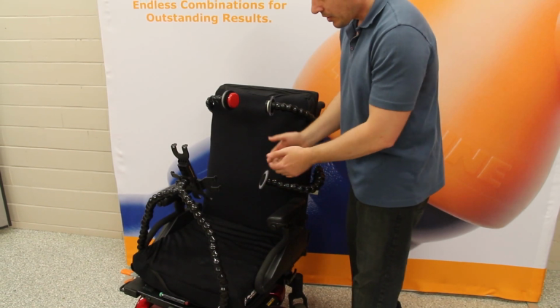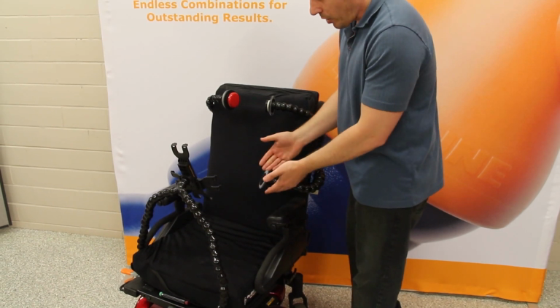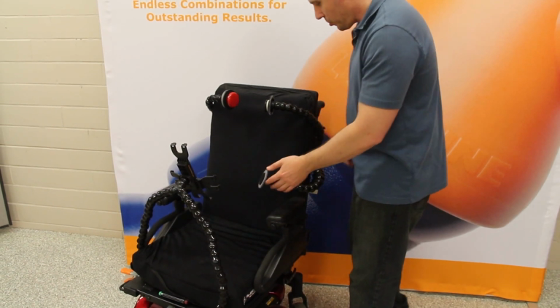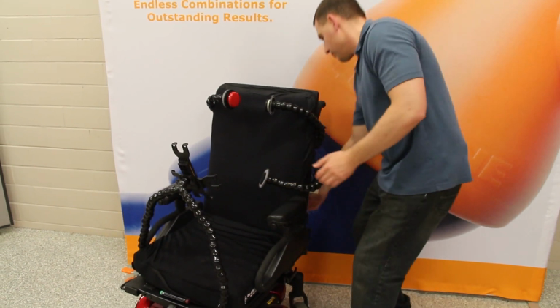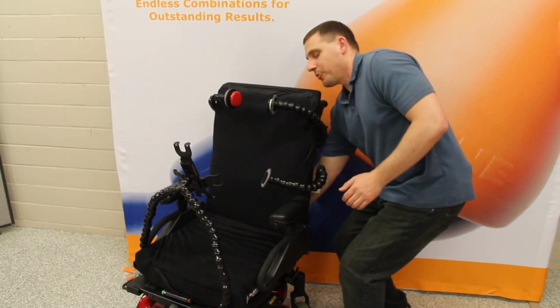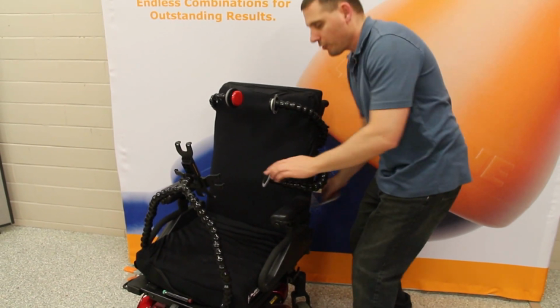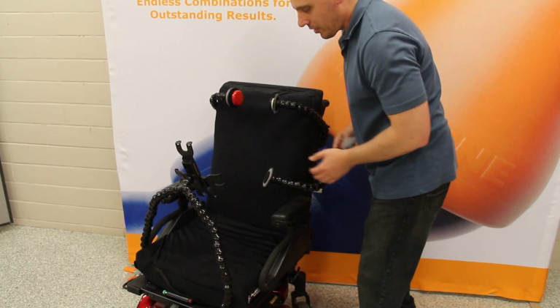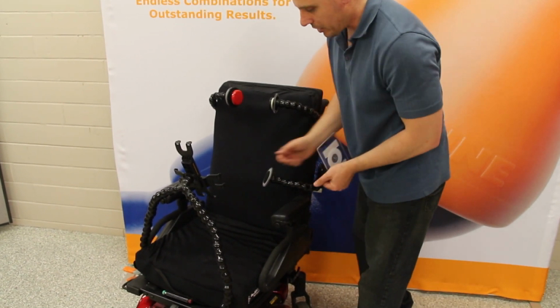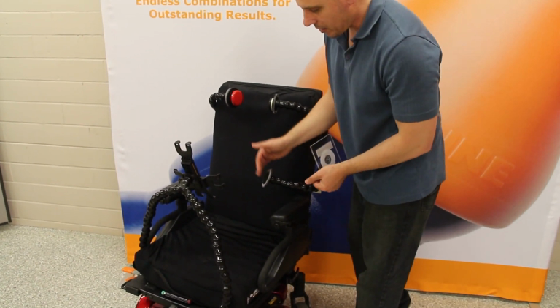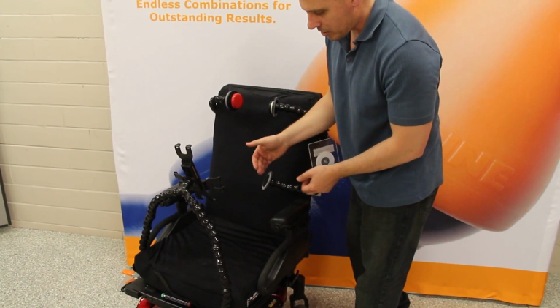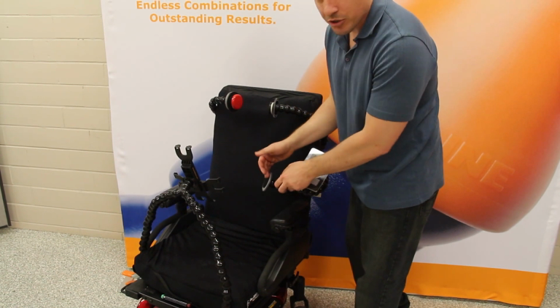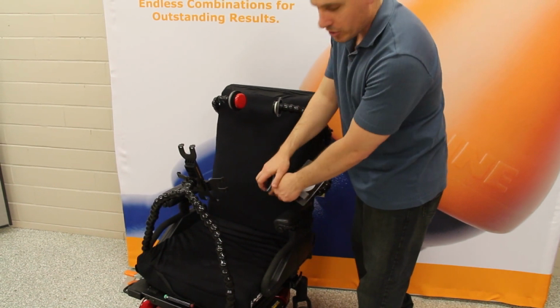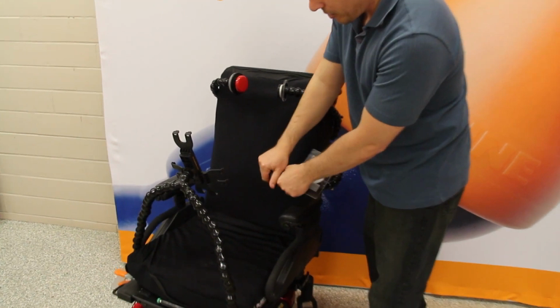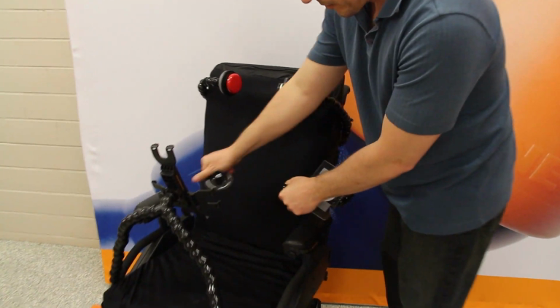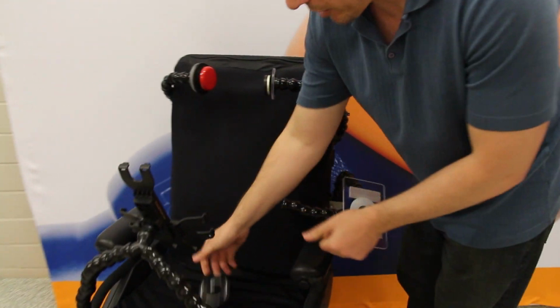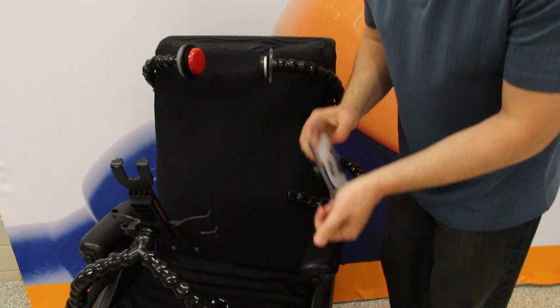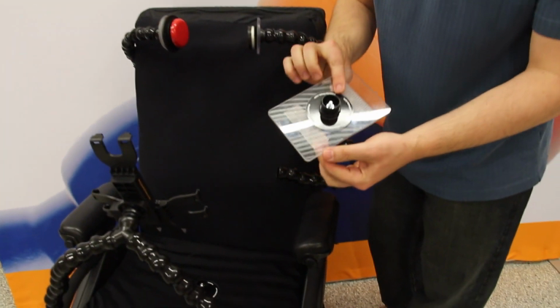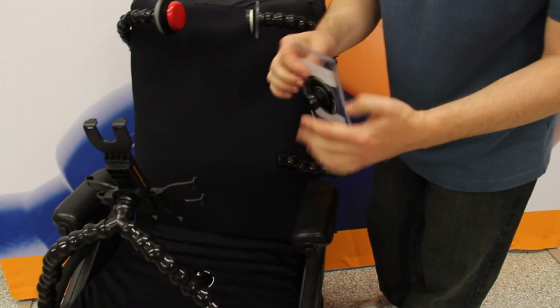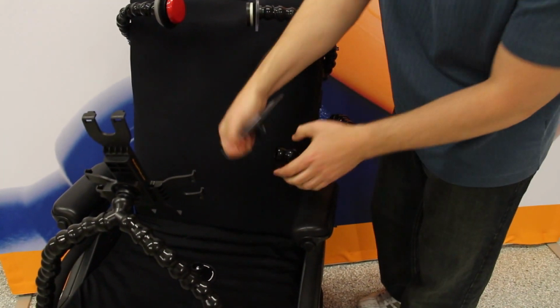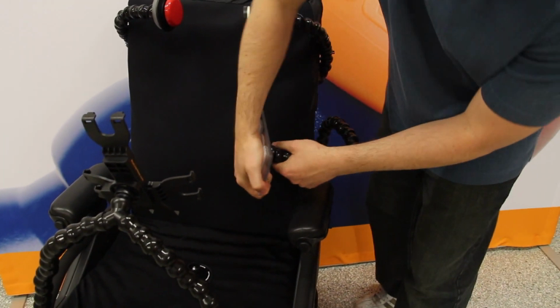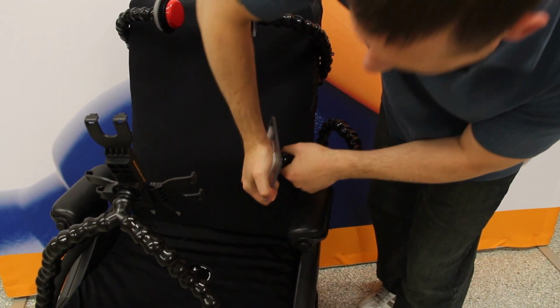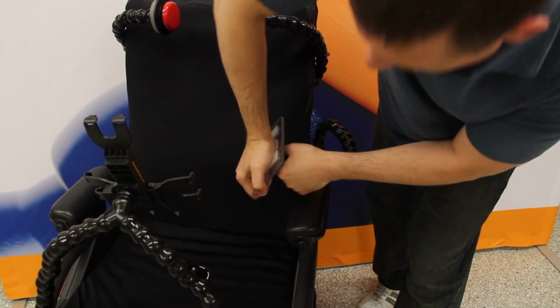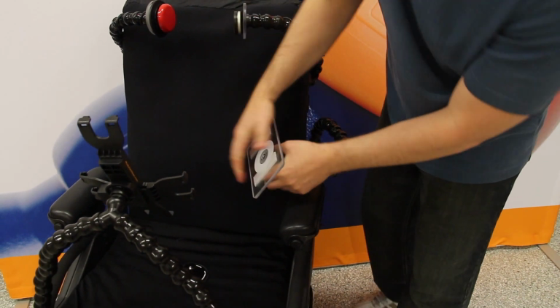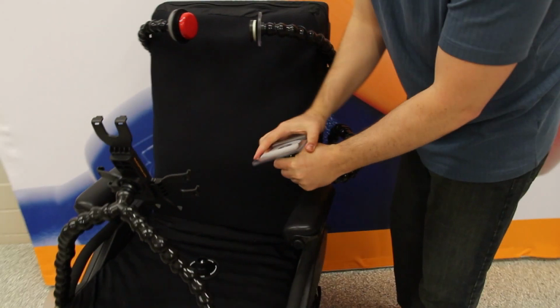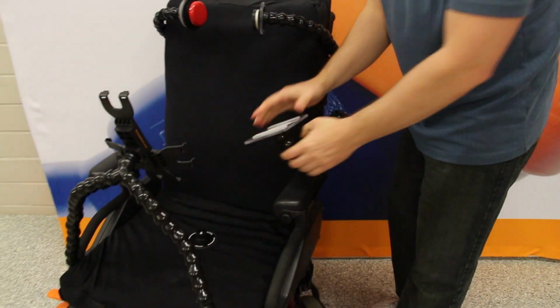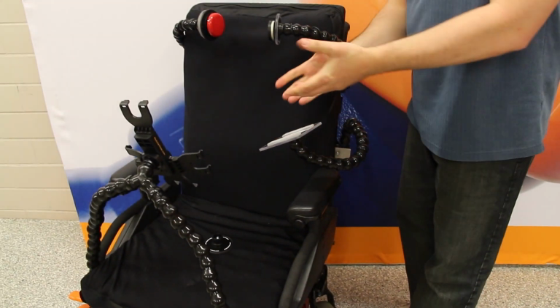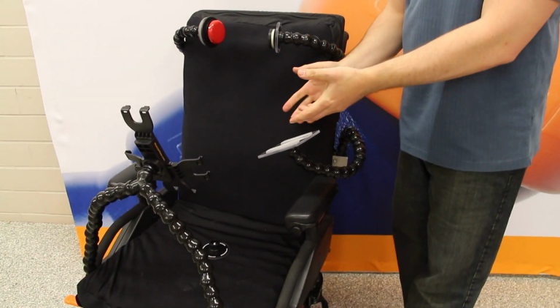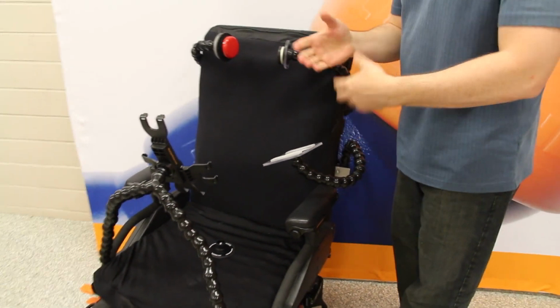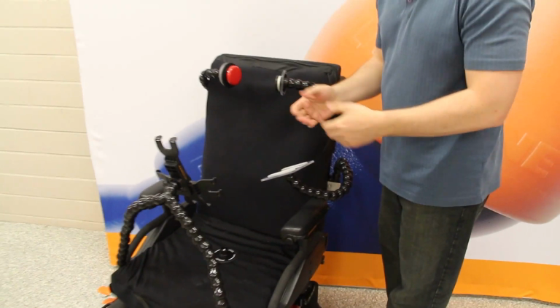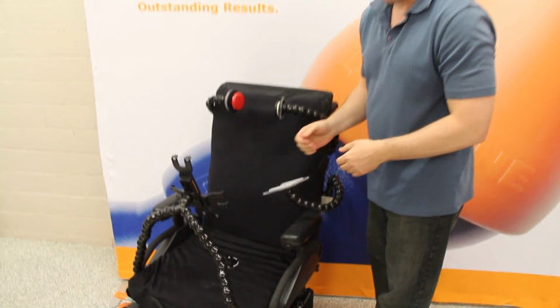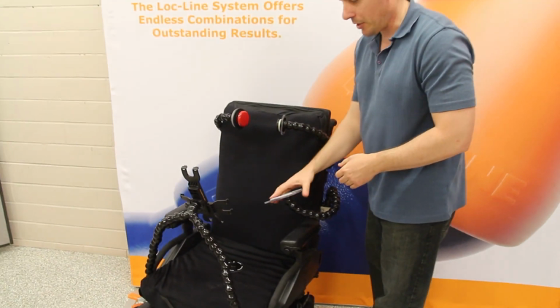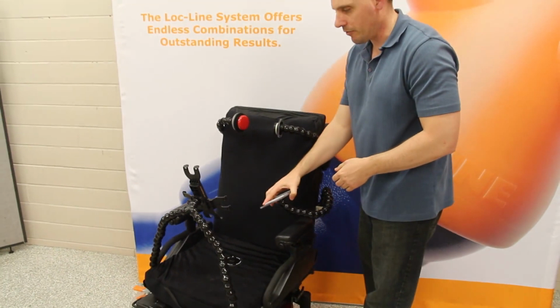If you wanted to mount something different instead of using a 3-inch disc for a switch mount, you can just pop that off and get the 4x6 plate, for example, pop that on, and now you can use it for holding a telephone or holding another lightweight communication device.